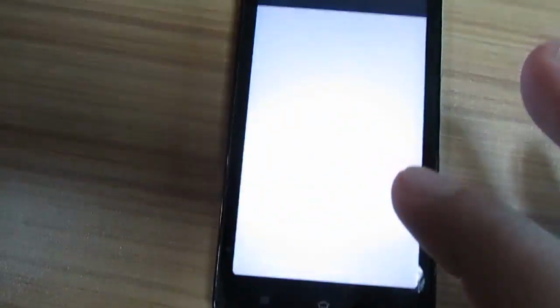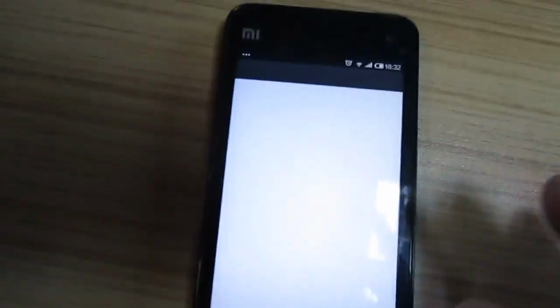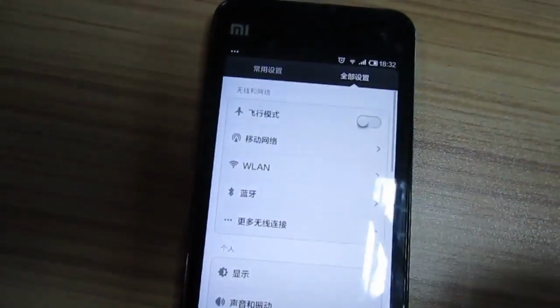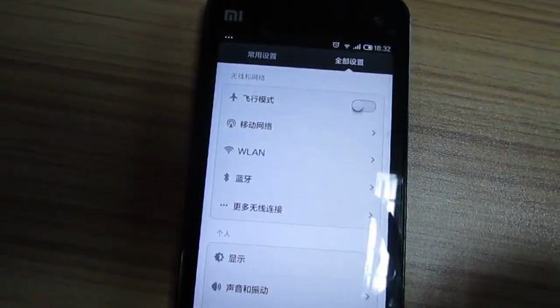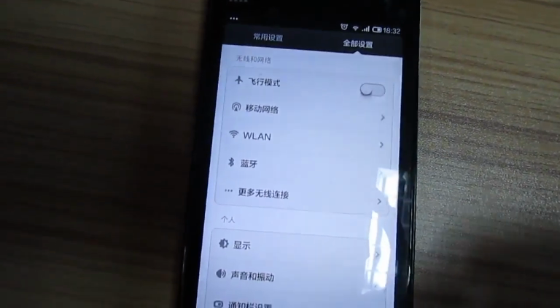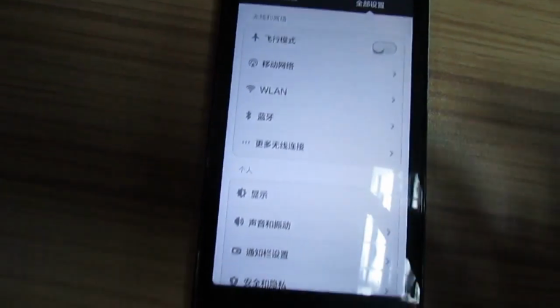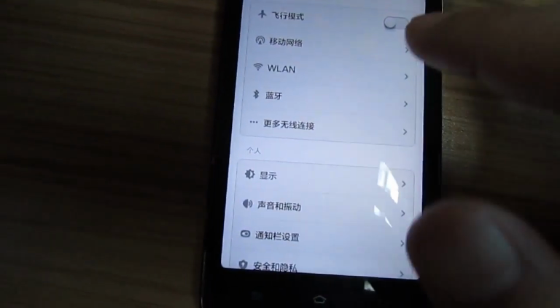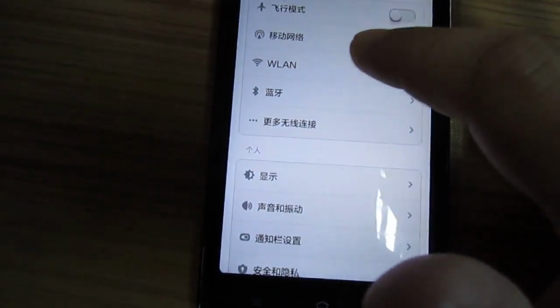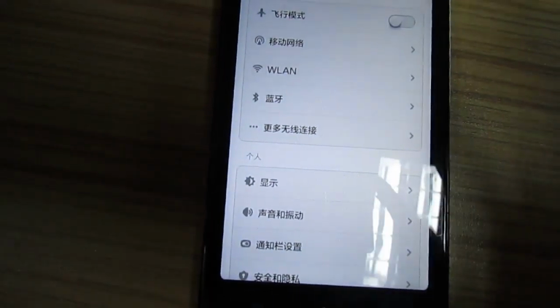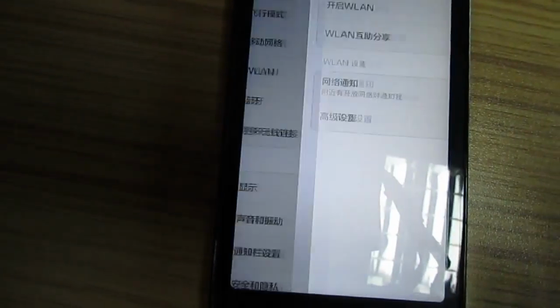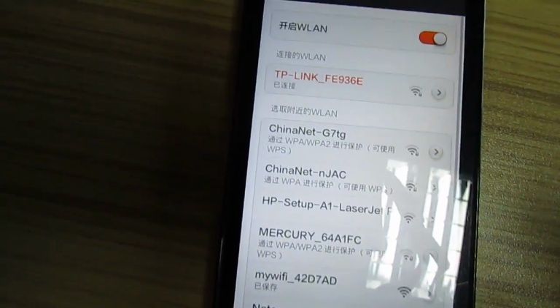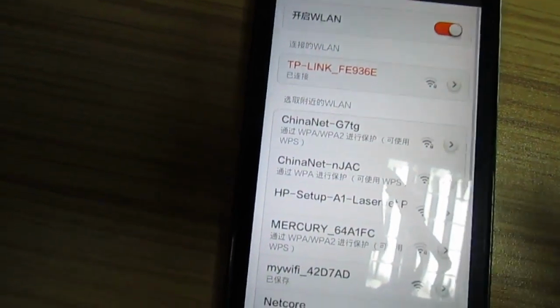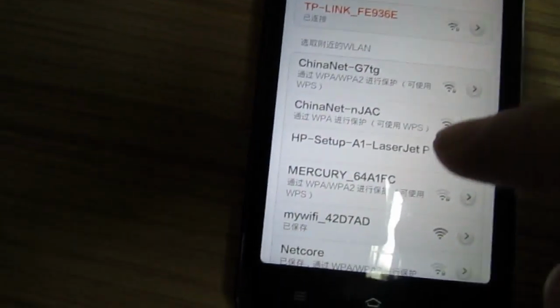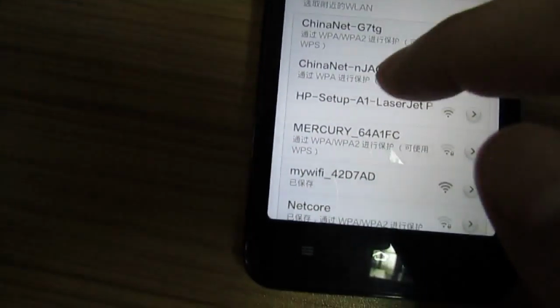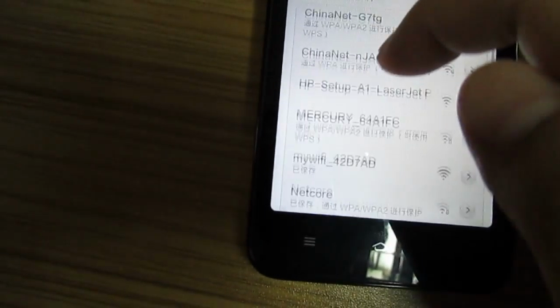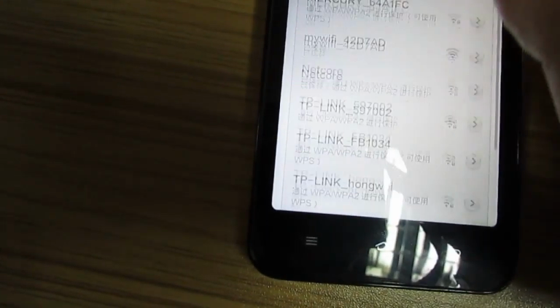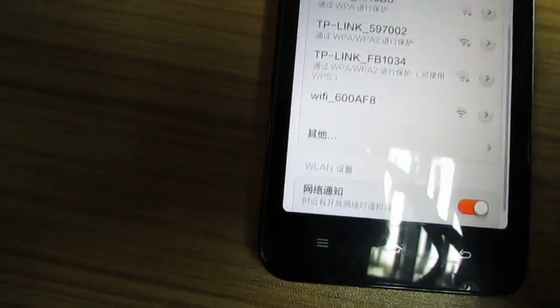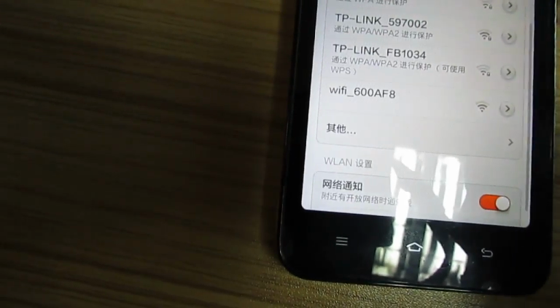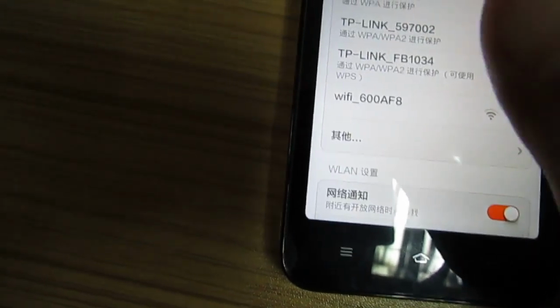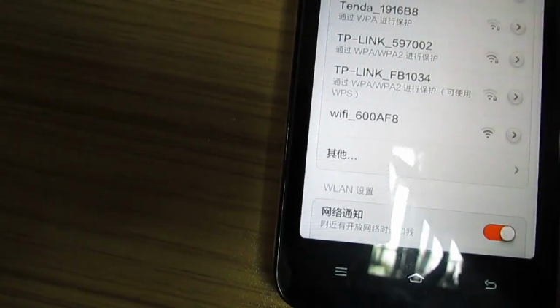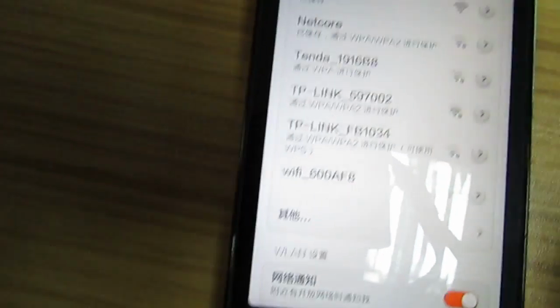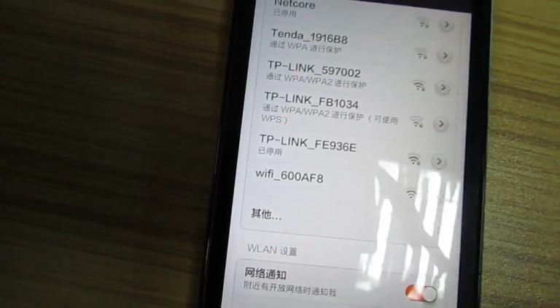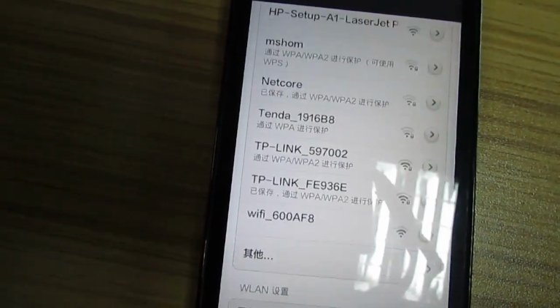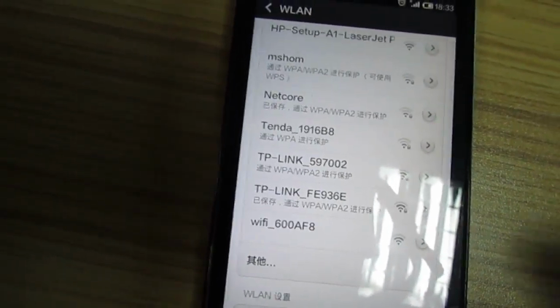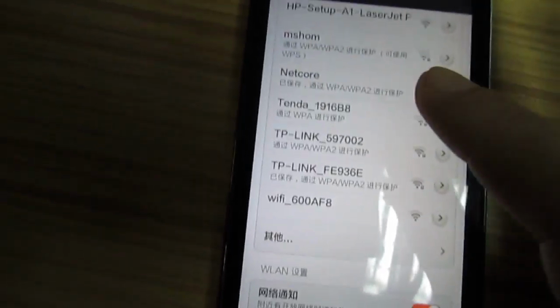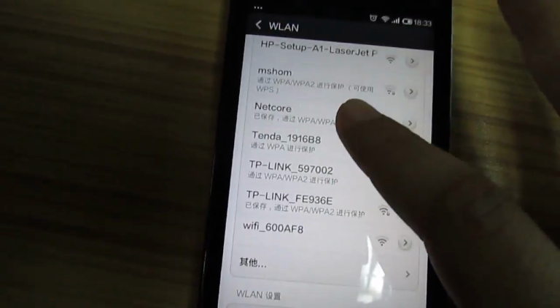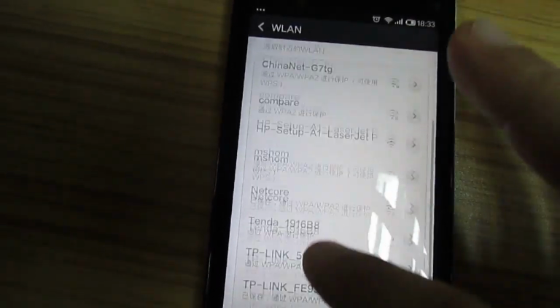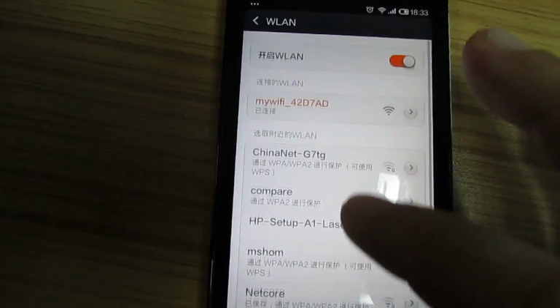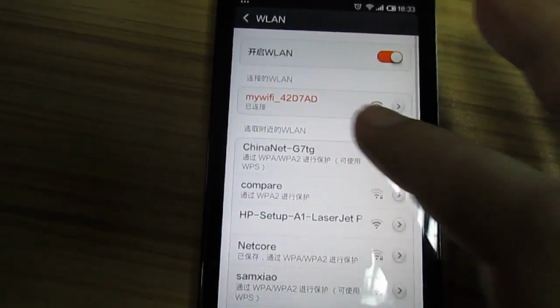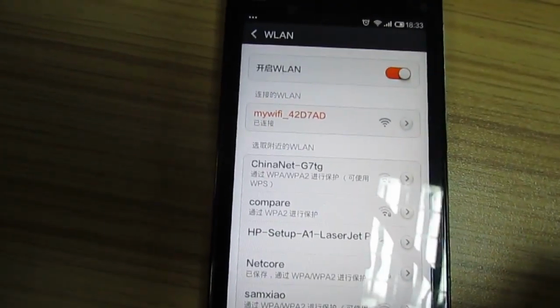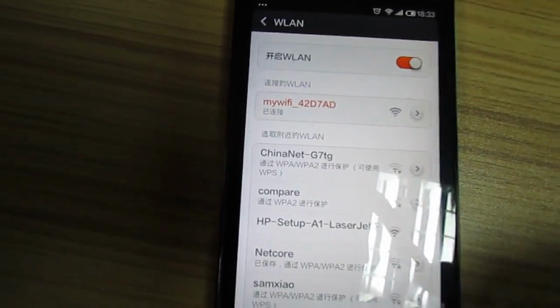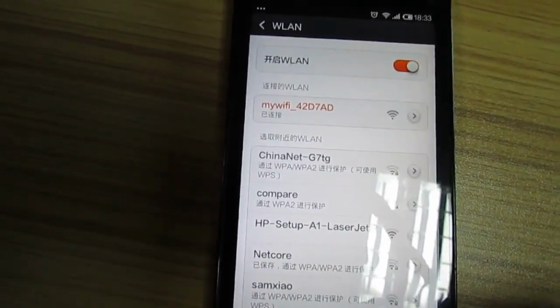First, let me search the Wi-Fi and then connect it. Wow, it is connected.